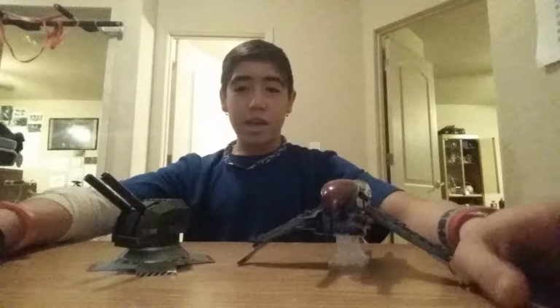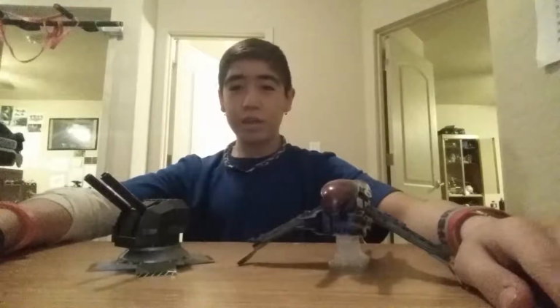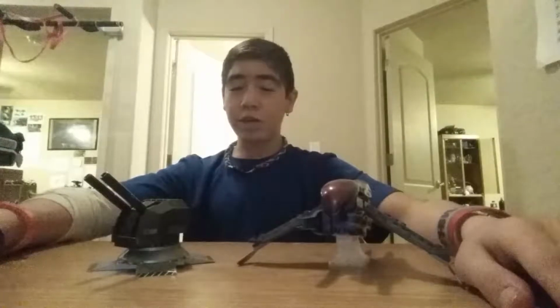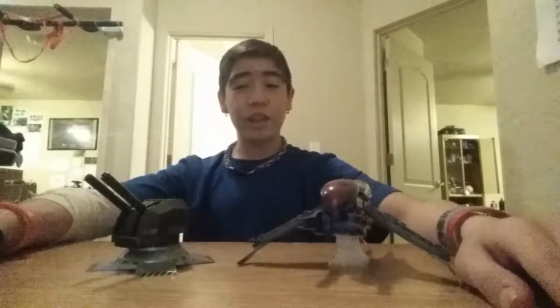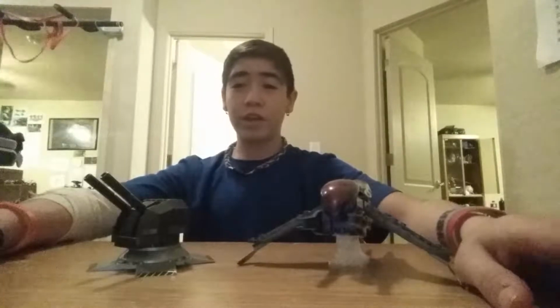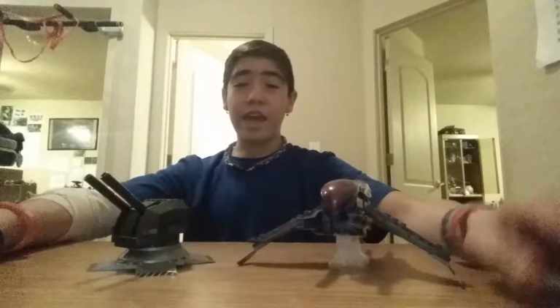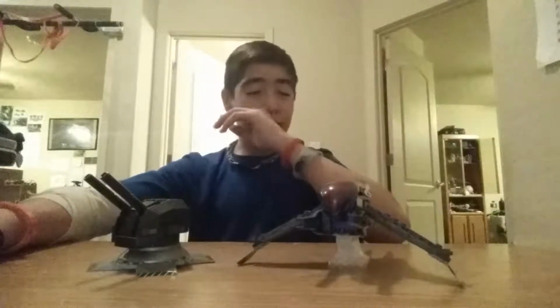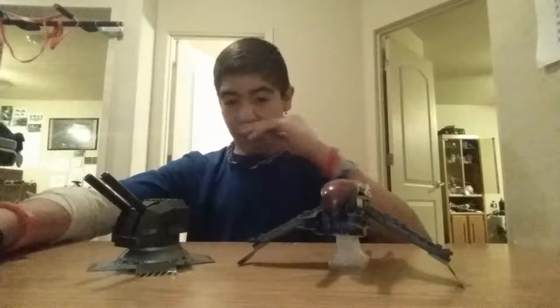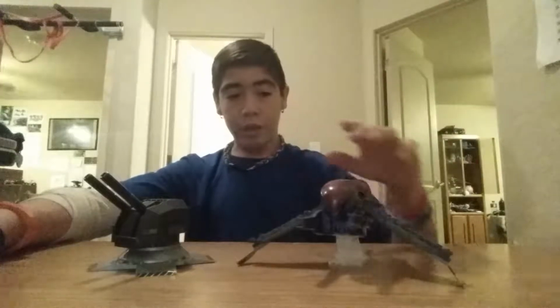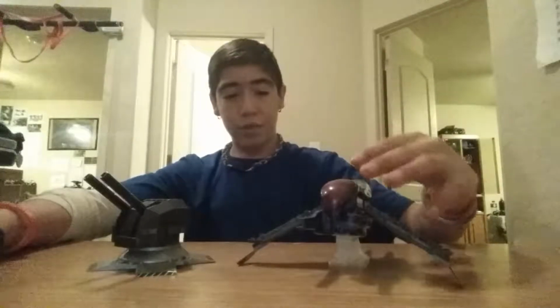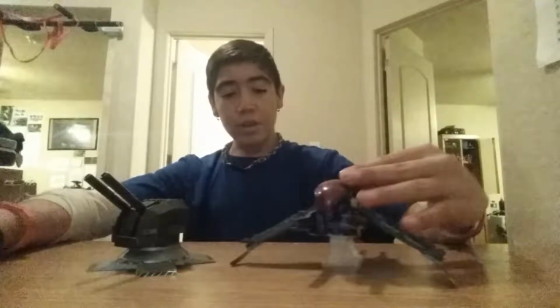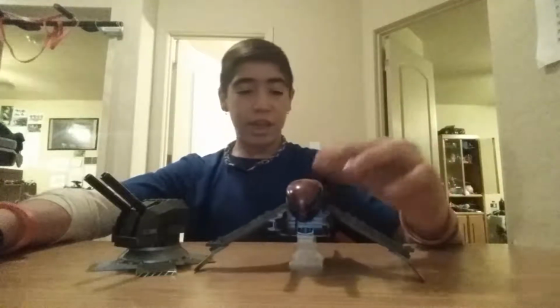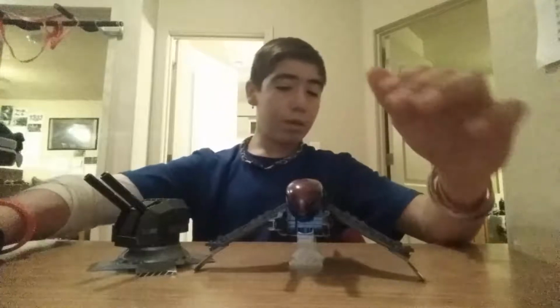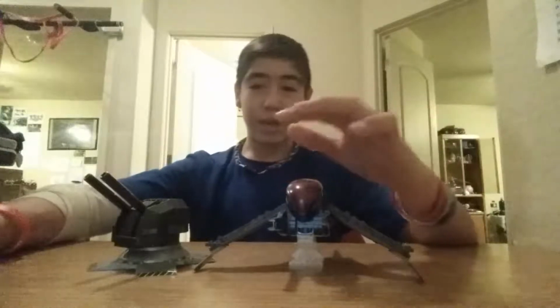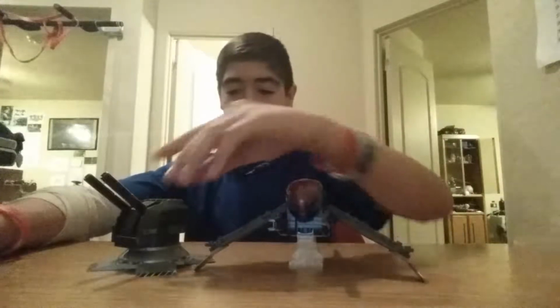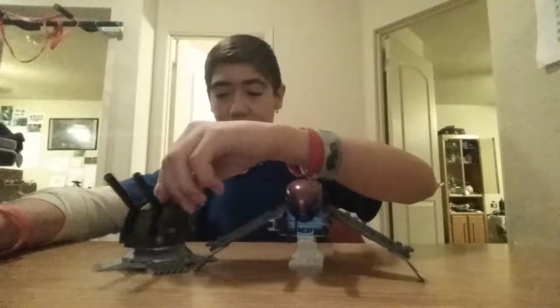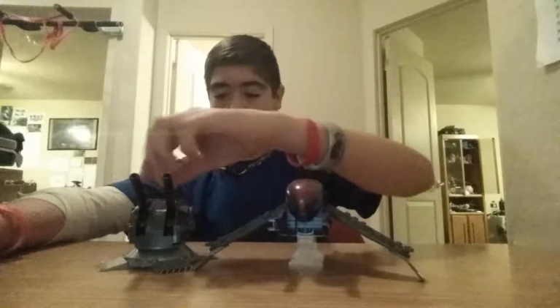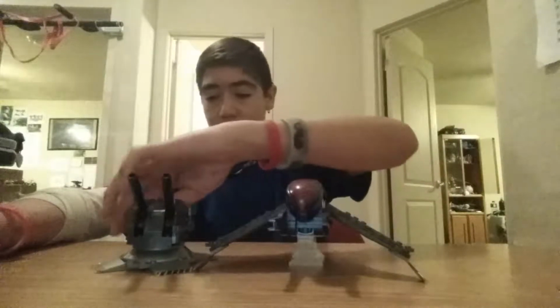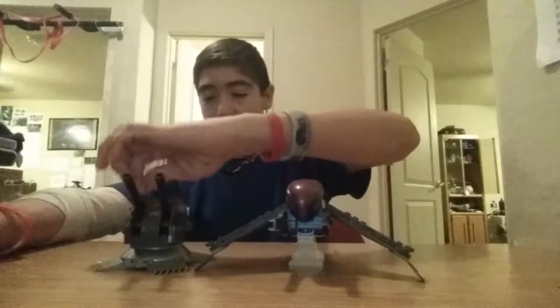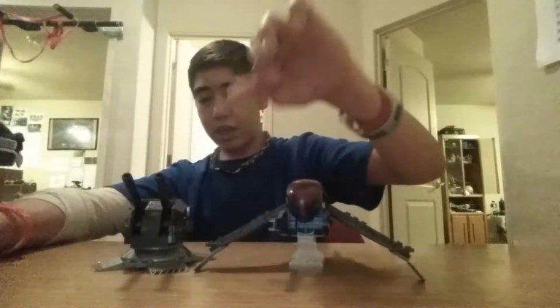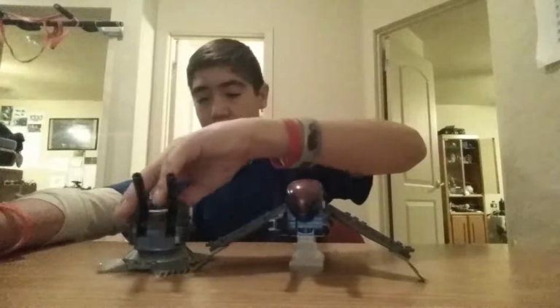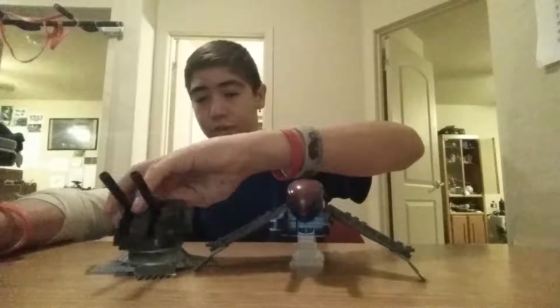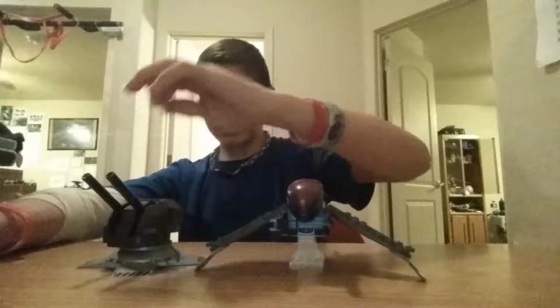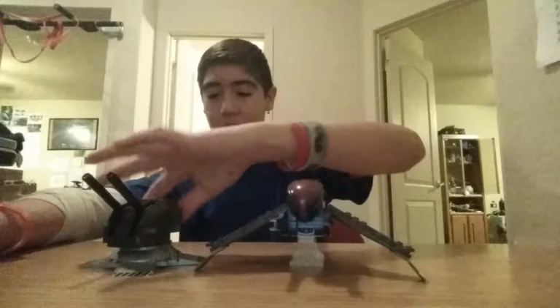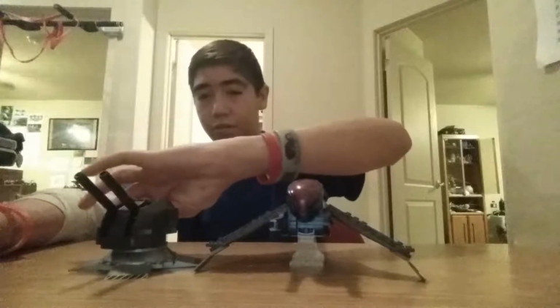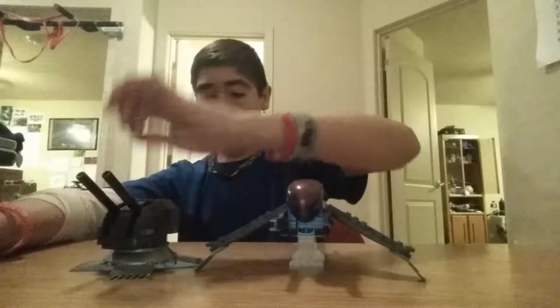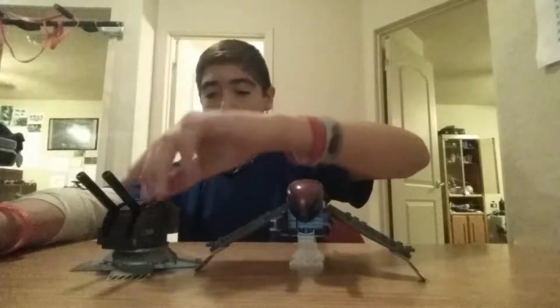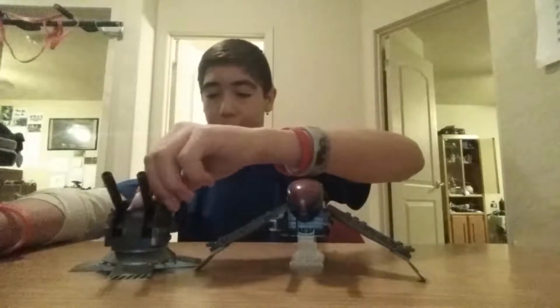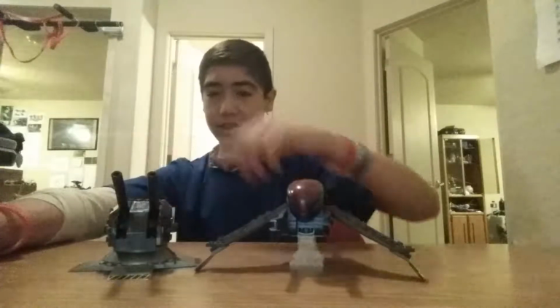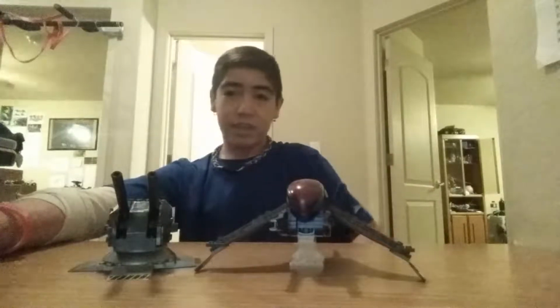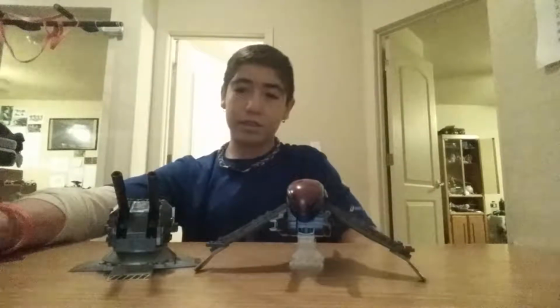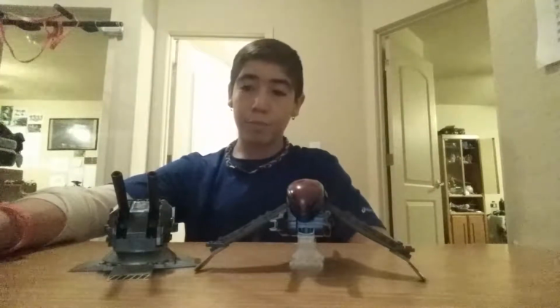Hello ladies and gentlemen, I'm Halo Fantasy Theory today, and today I'm doing a review on the Halo Mega Bloks Banshee Blitz. I'm doing this not on my floor but at my desk. That's outside of my room.